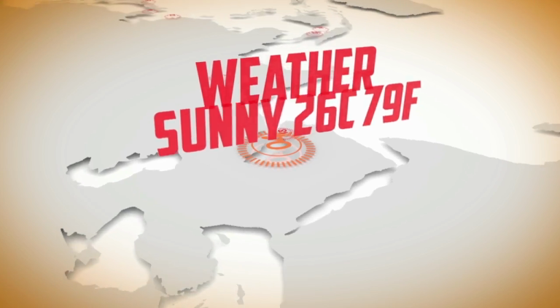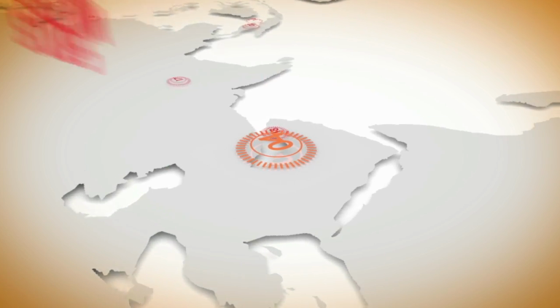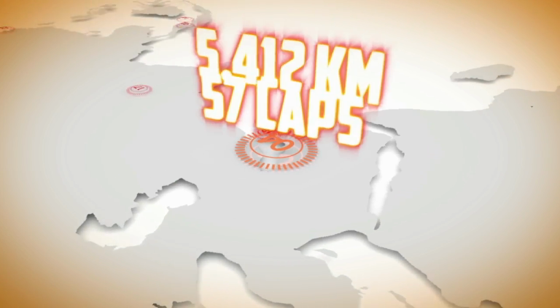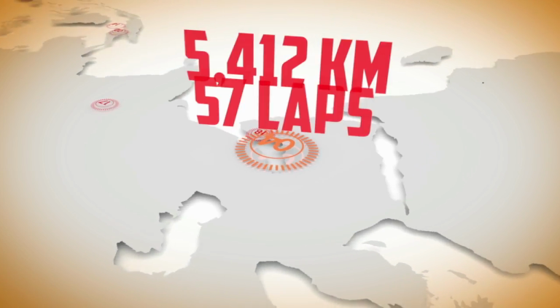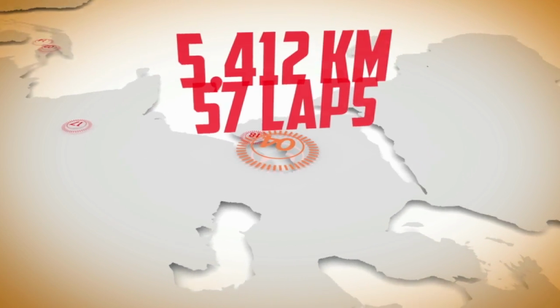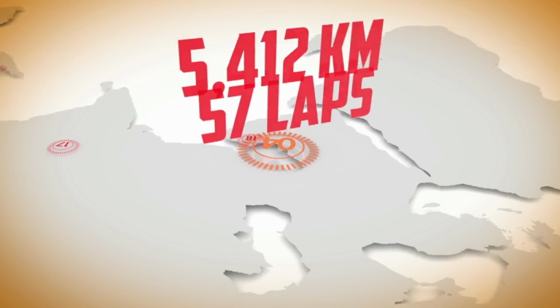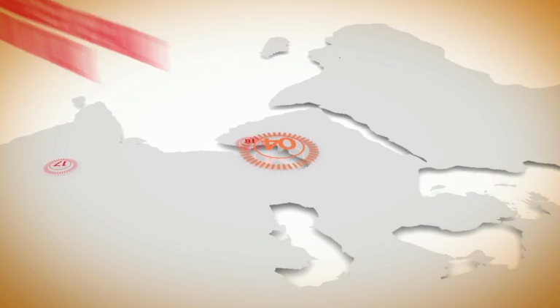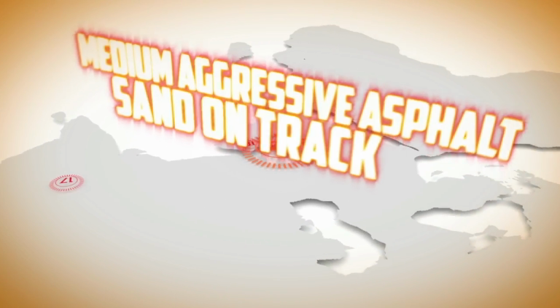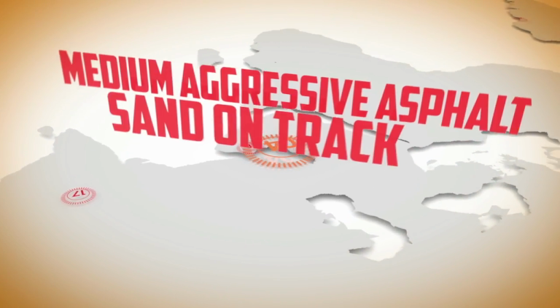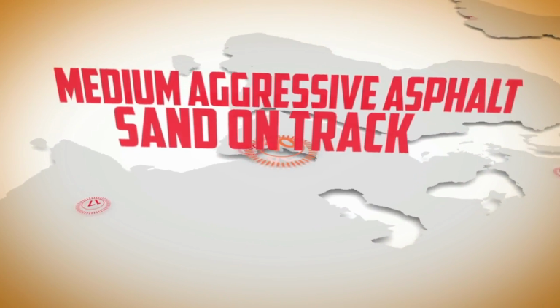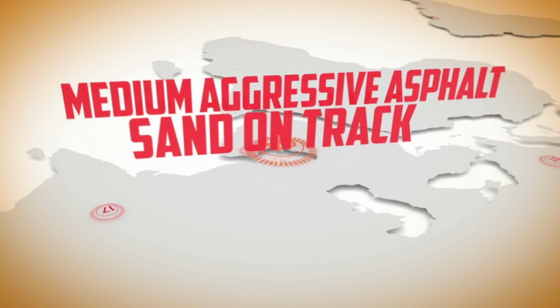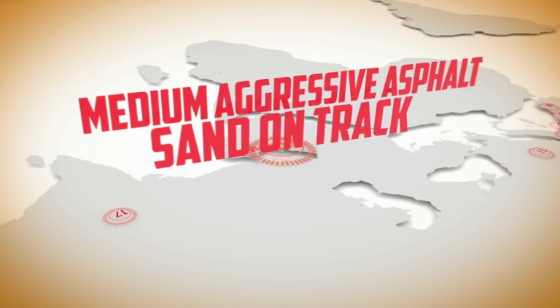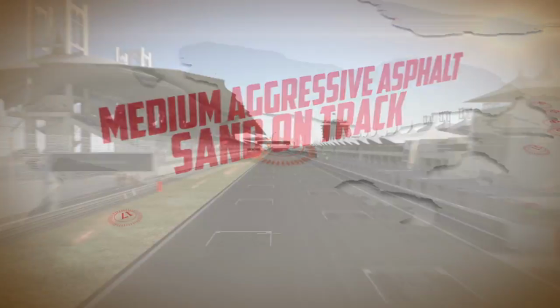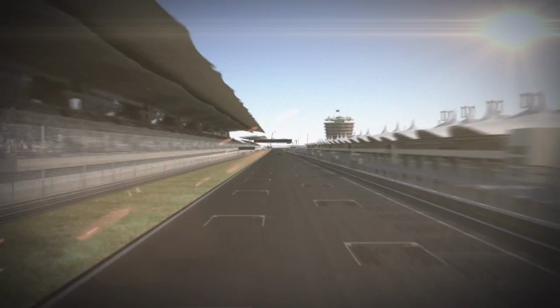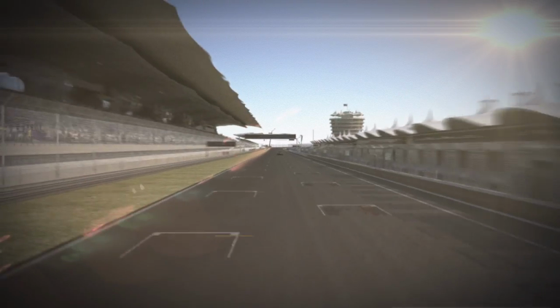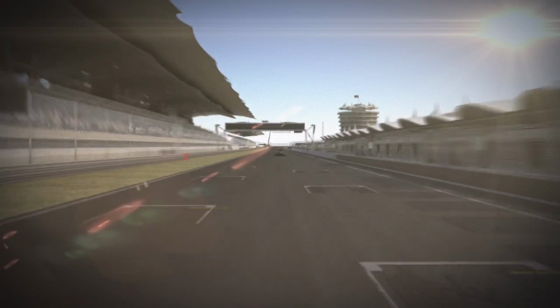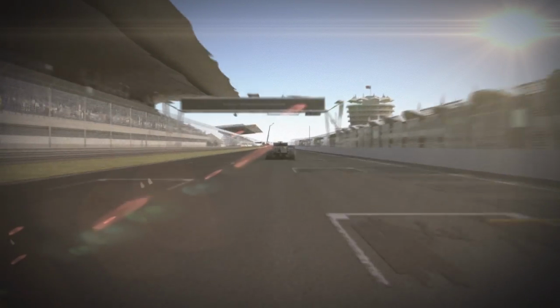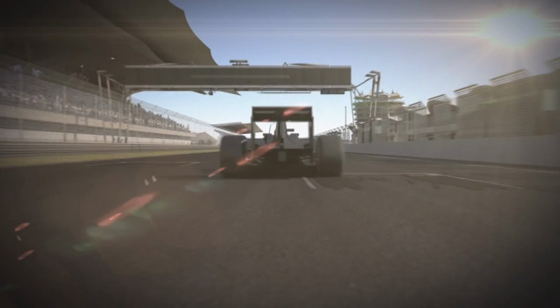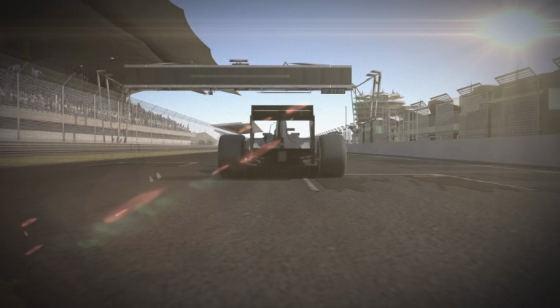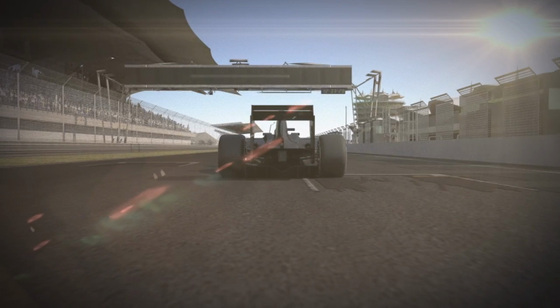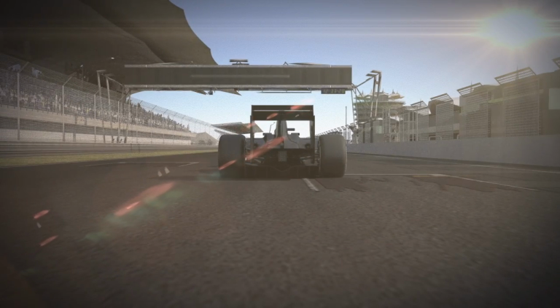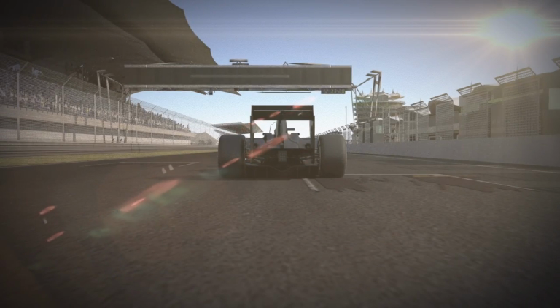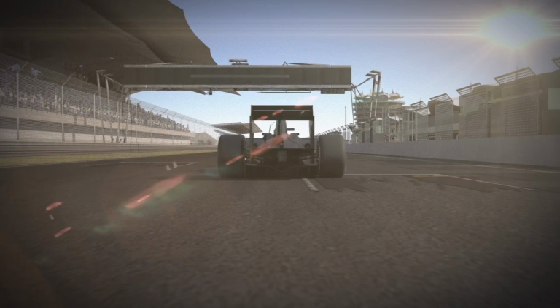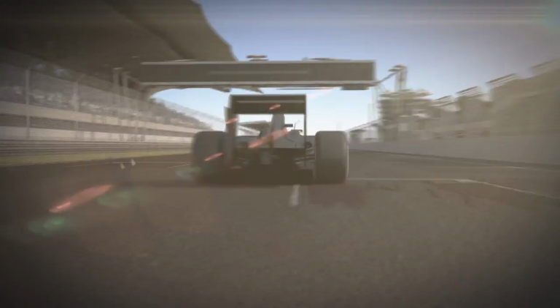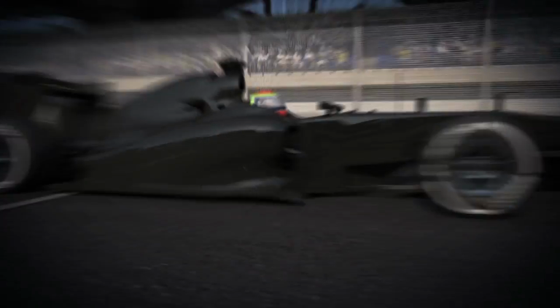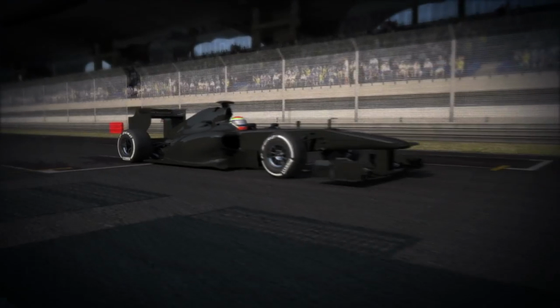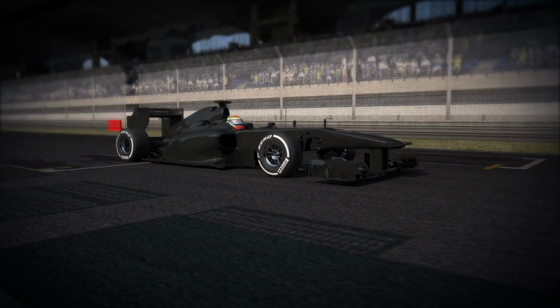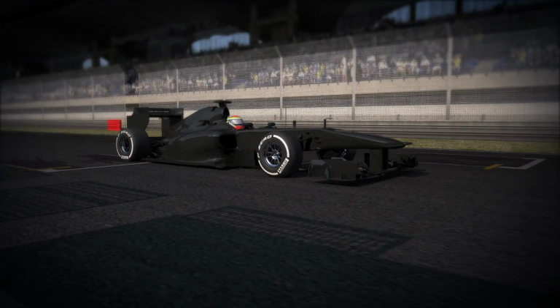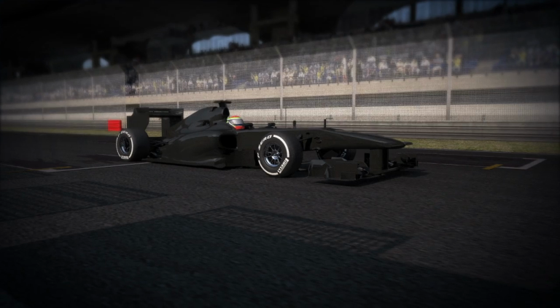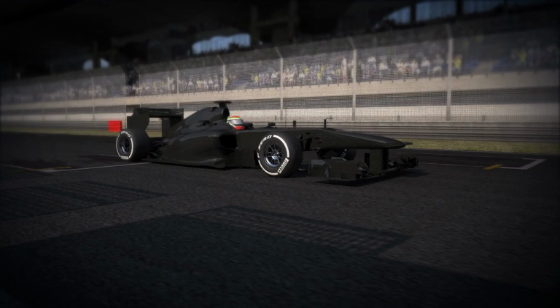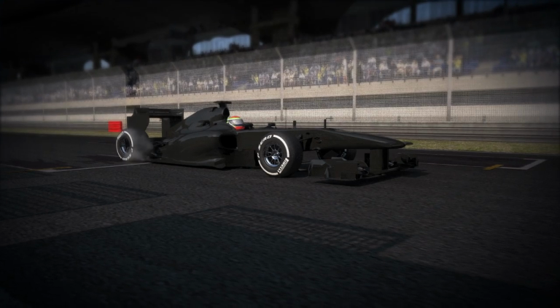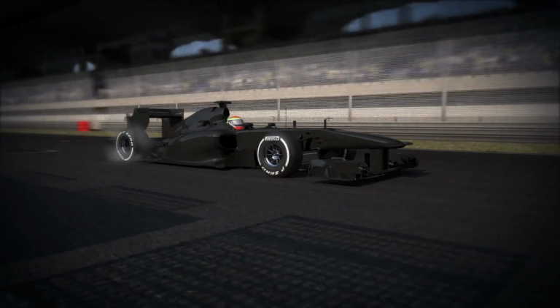Bahrain. This is a new generation circuit with rapid corners and heavy braking areas. The circuit is located in the middle of the desert. Sand and dirt are factors that slow the circuit down, especially during the race.